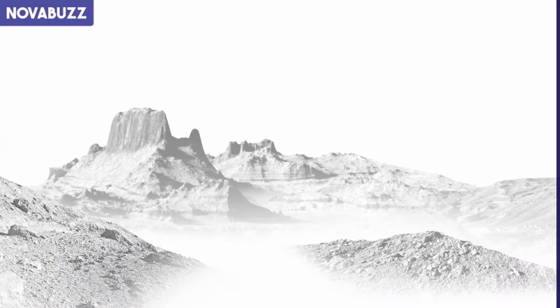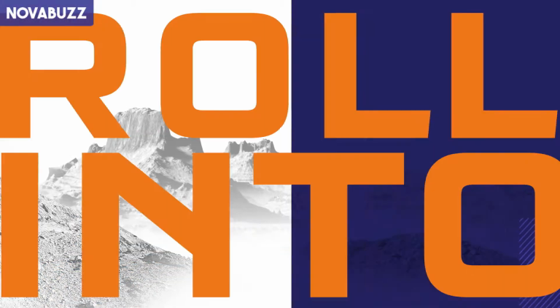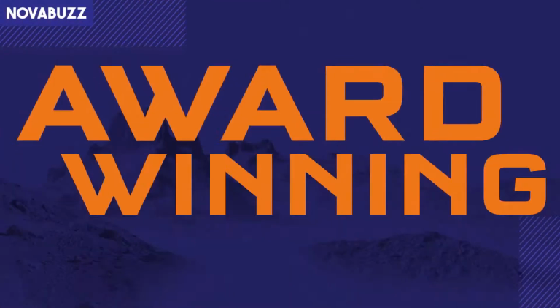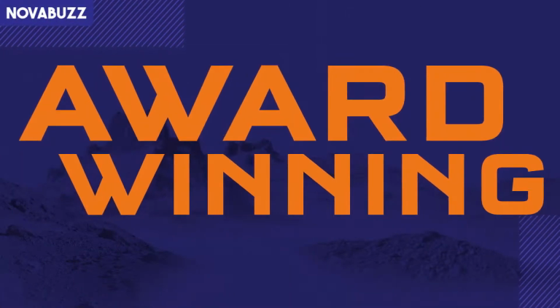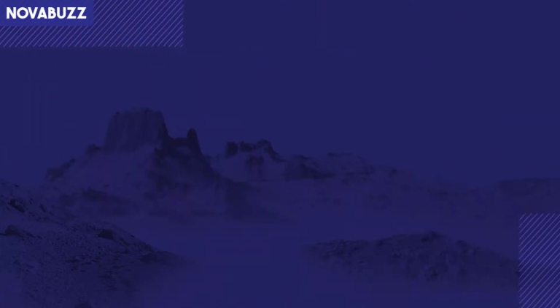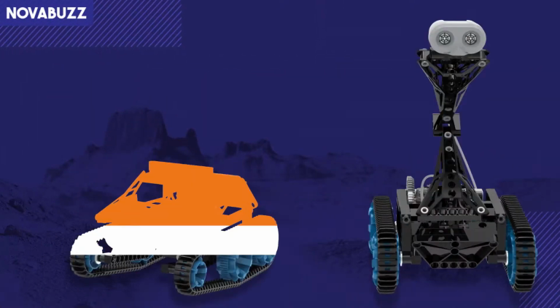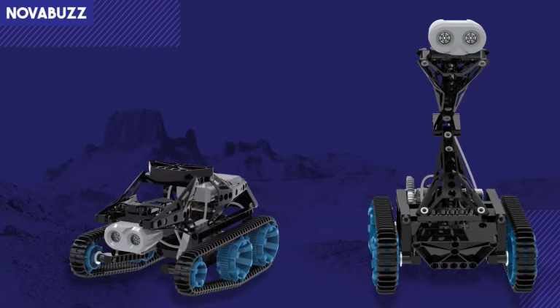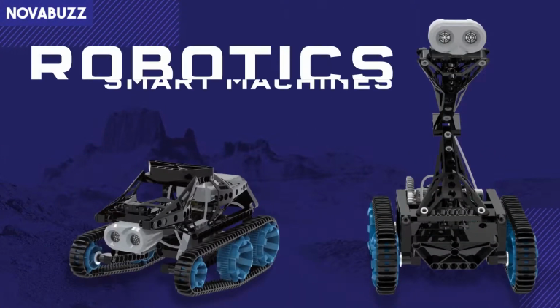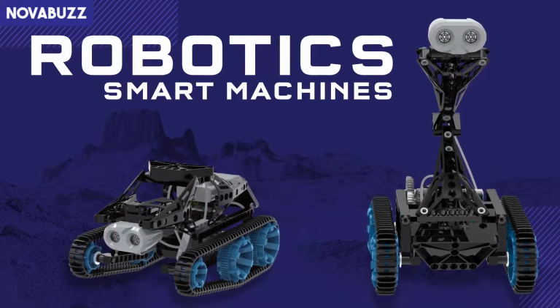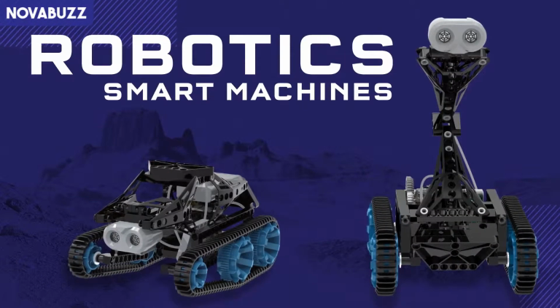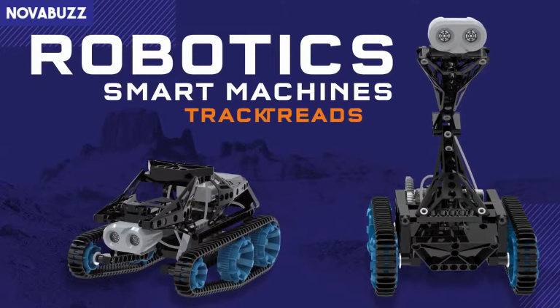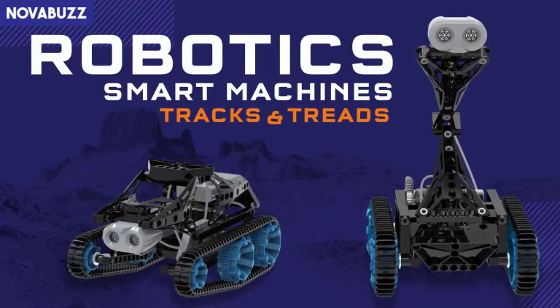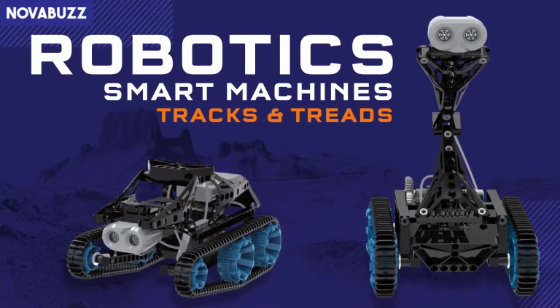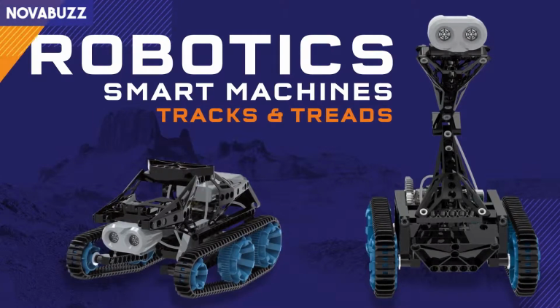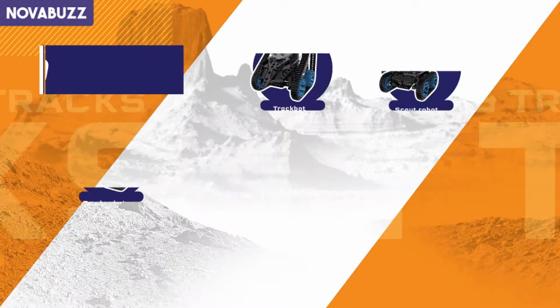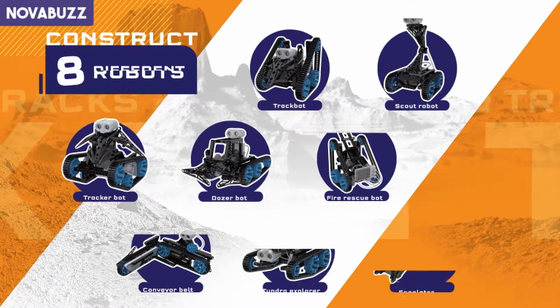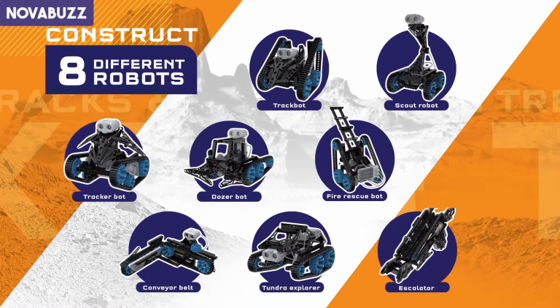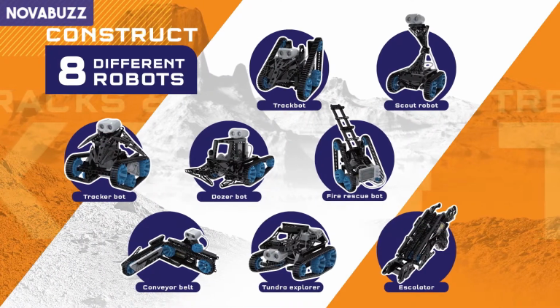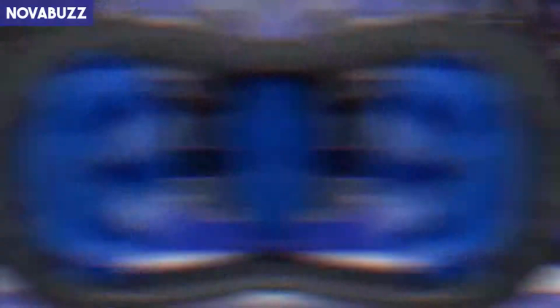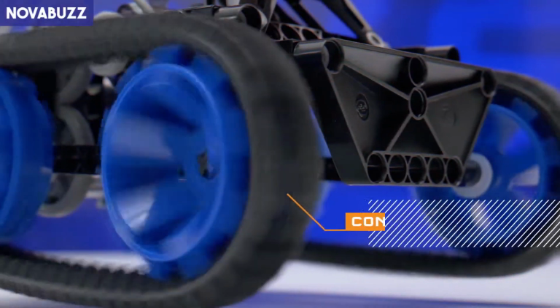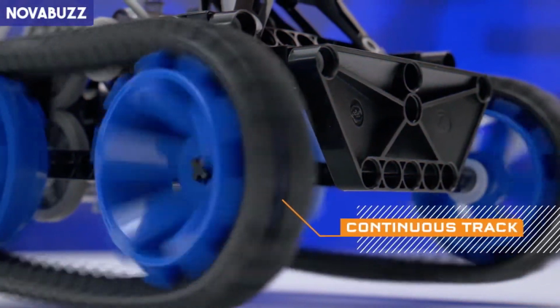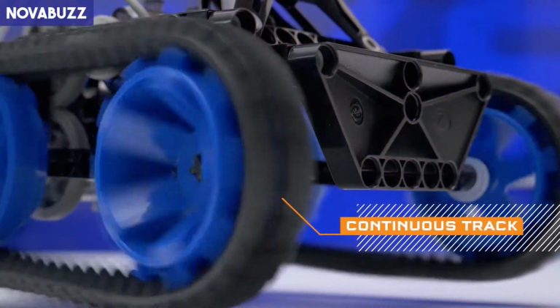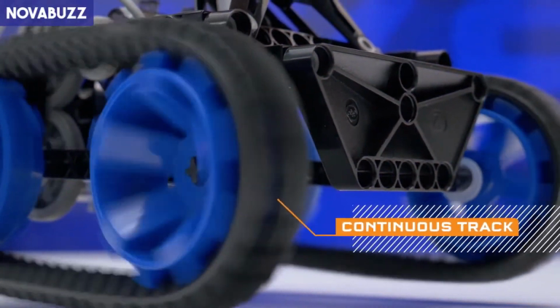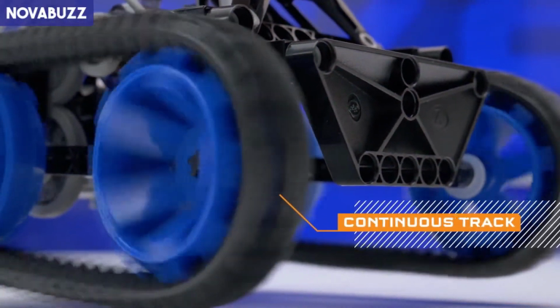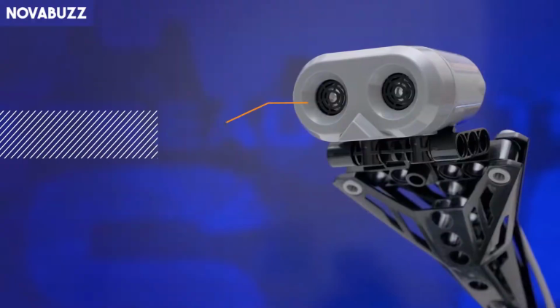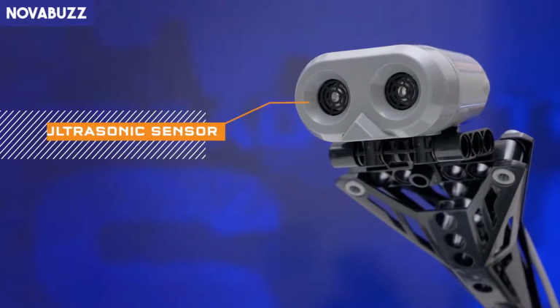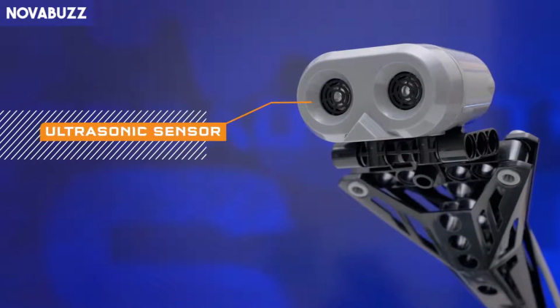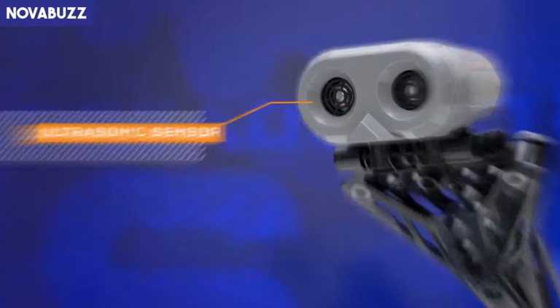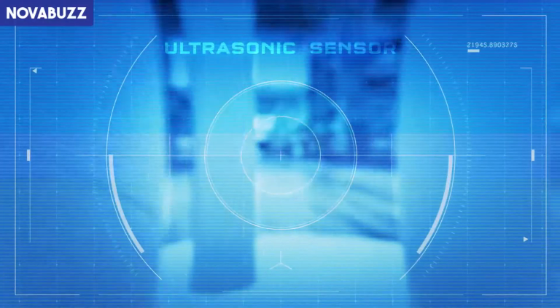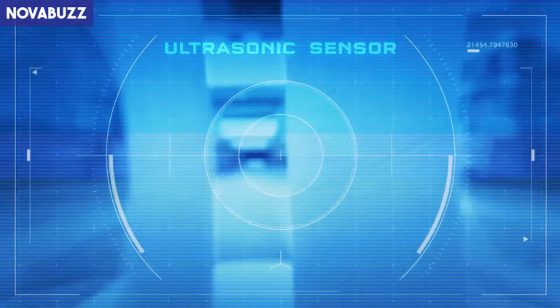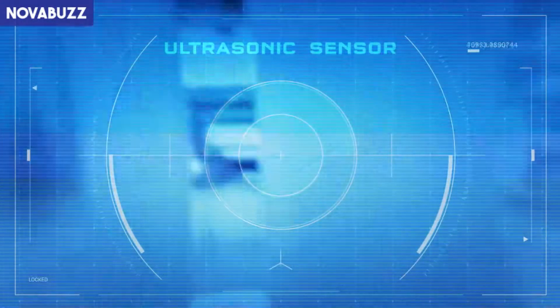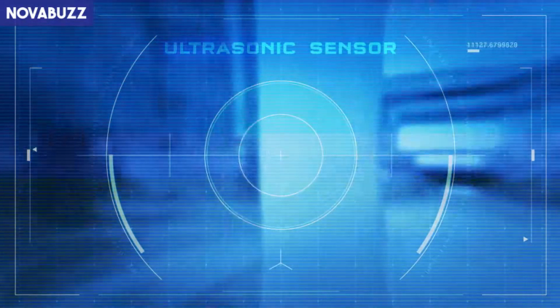Roll into the award-winning Robotic Smart Machines series with Robotic Smart Machines Tracks and Treads. Construct eight different robots that use a continuous track mechanism to move, and an ultrasonic sensor that enables them to react to their surroundings.